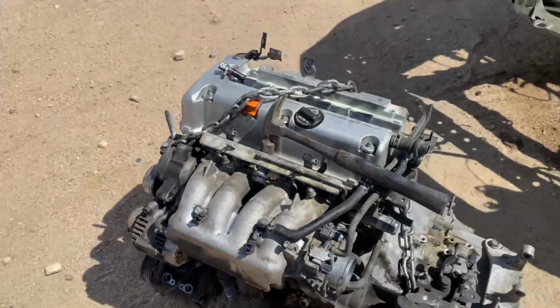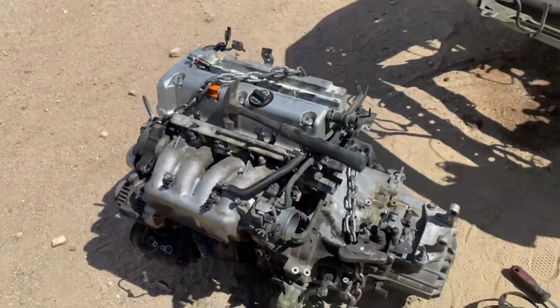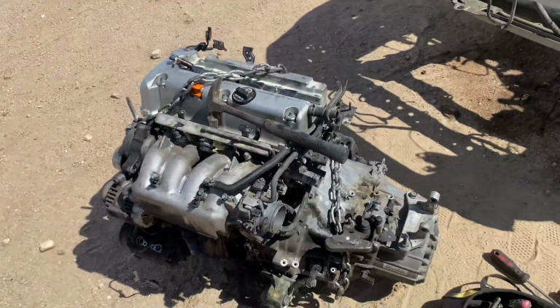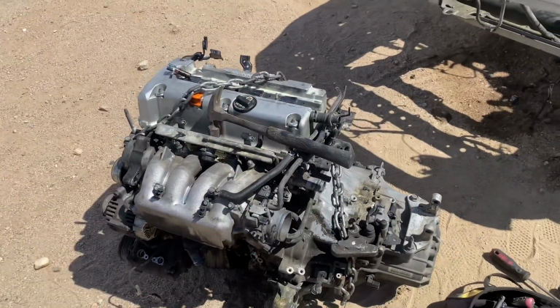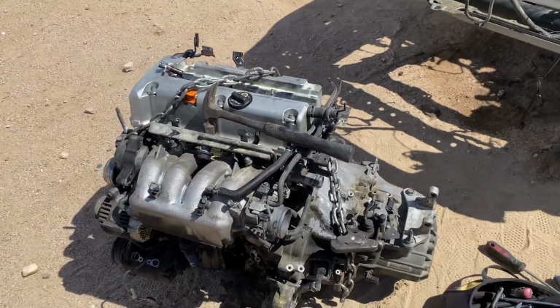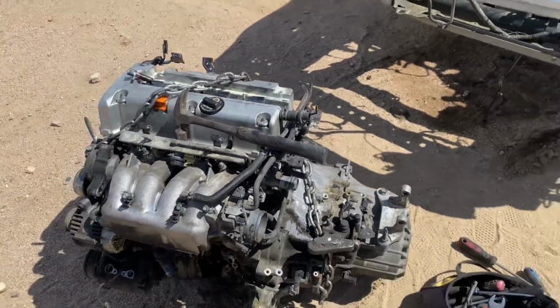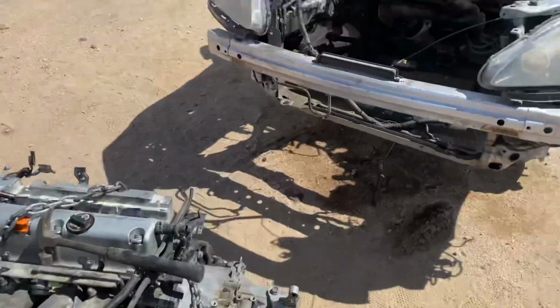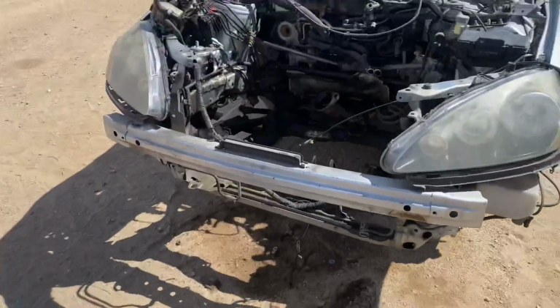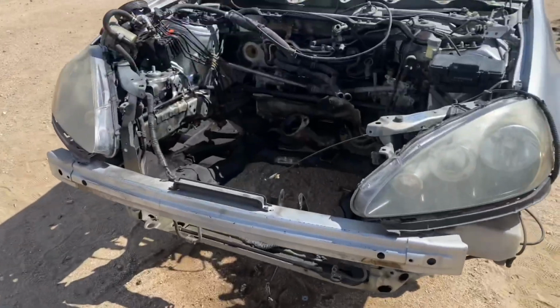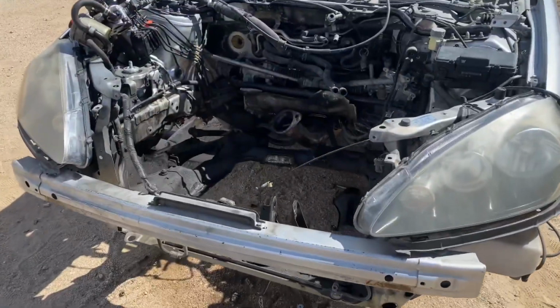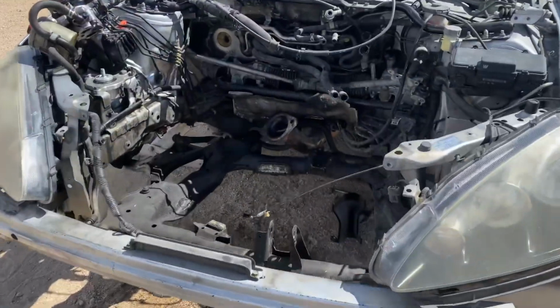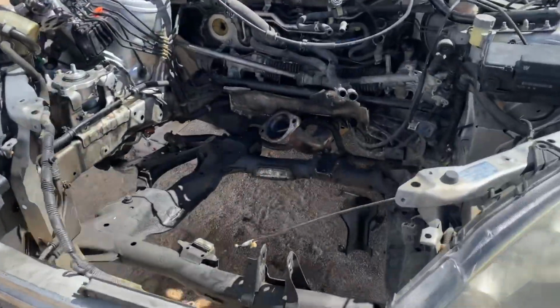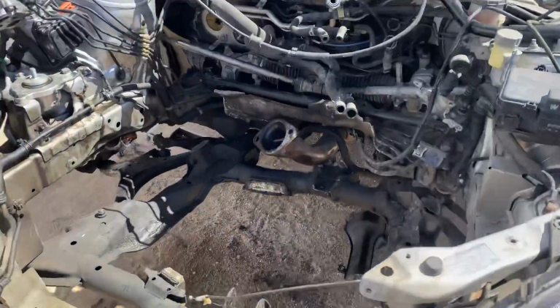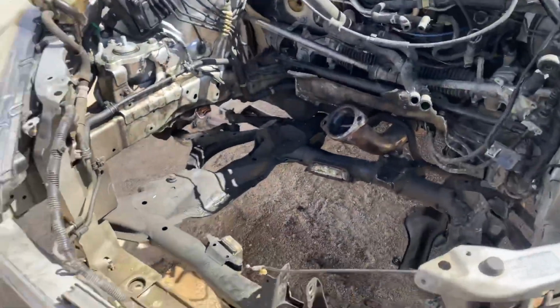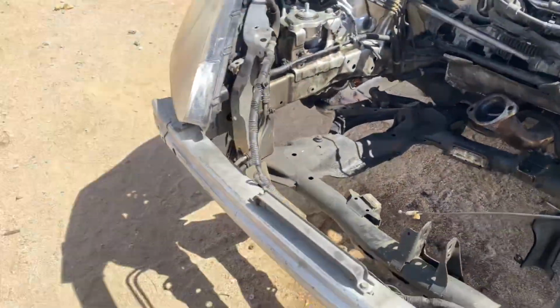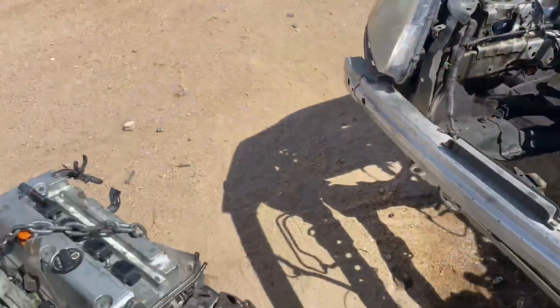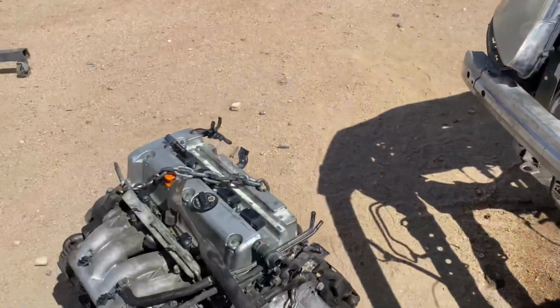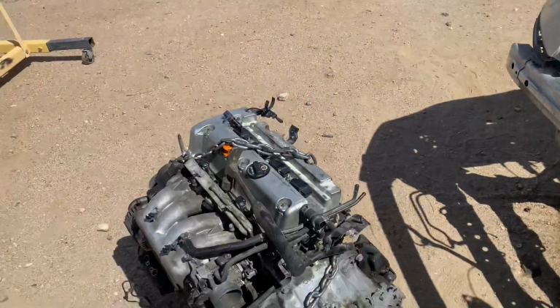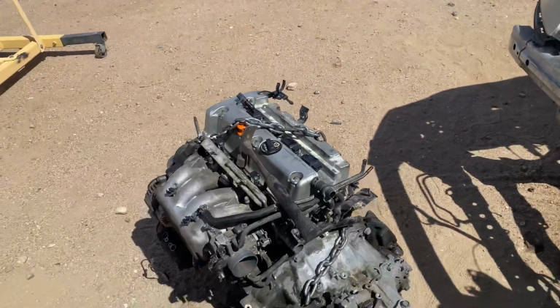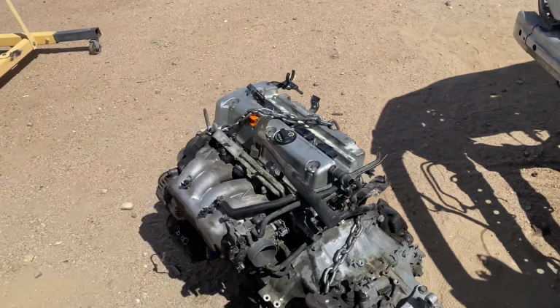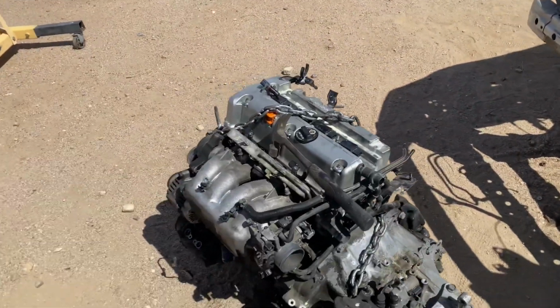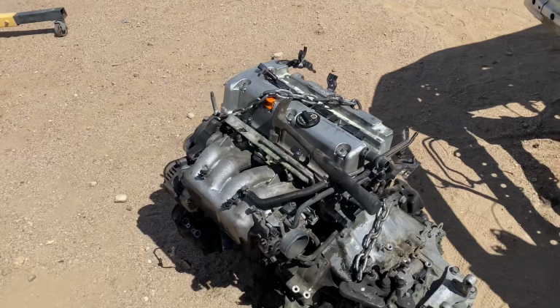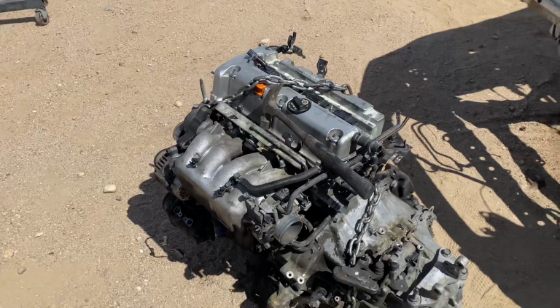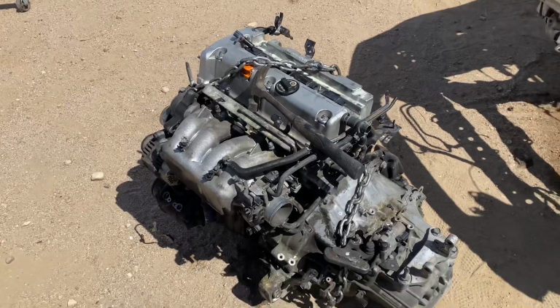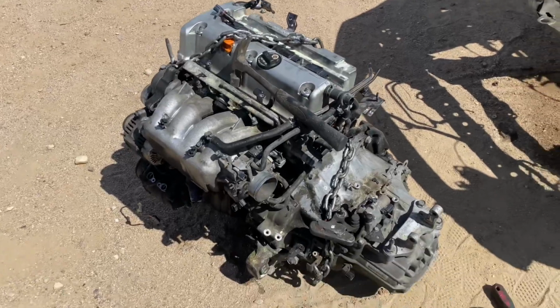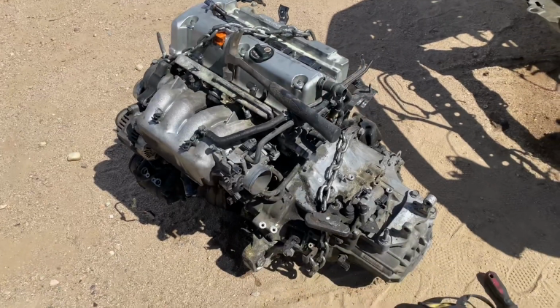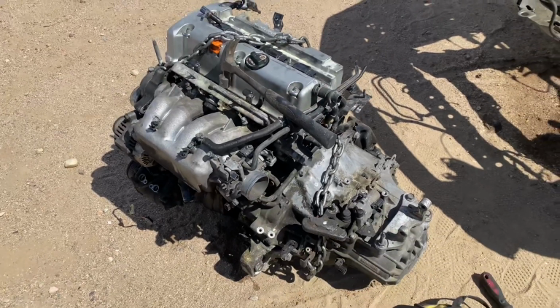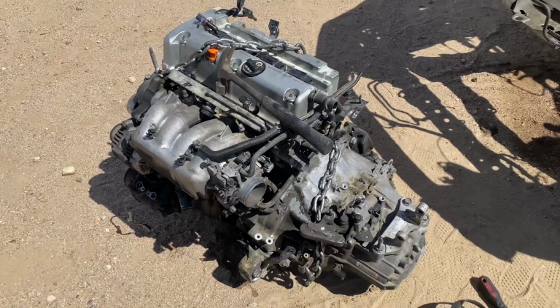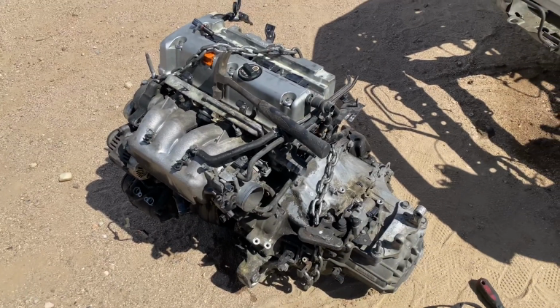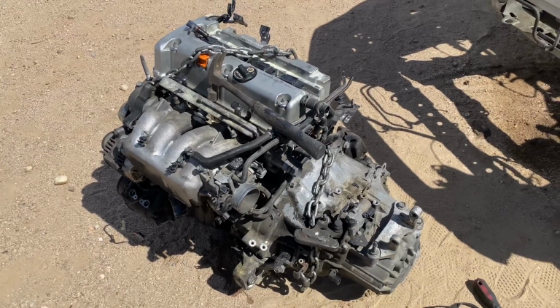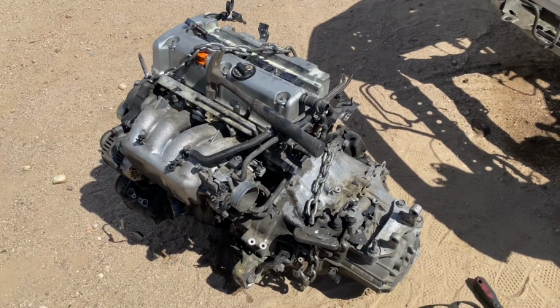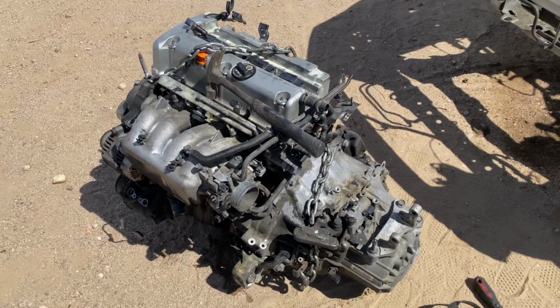Pretty much it'll all still be smog compliant since we're still gonna have stock cat, stock air box, and everything — we're pretty much just changing the engine. So I'm gonna go ahead and start stripping this down and then we'll come back and see what we're gonna do next.